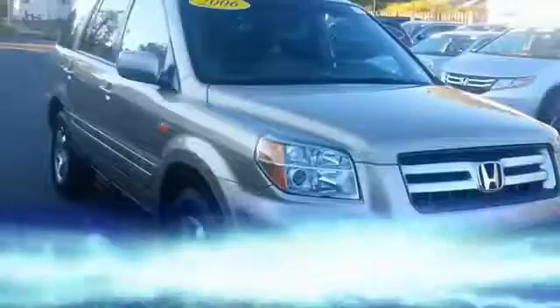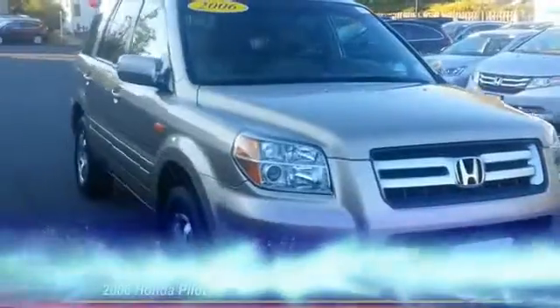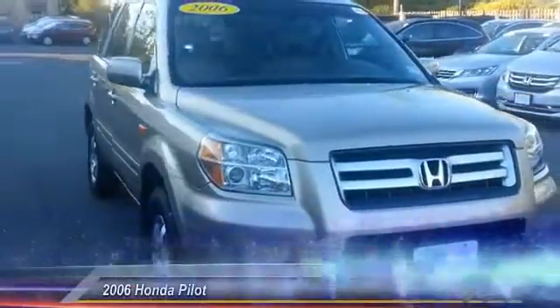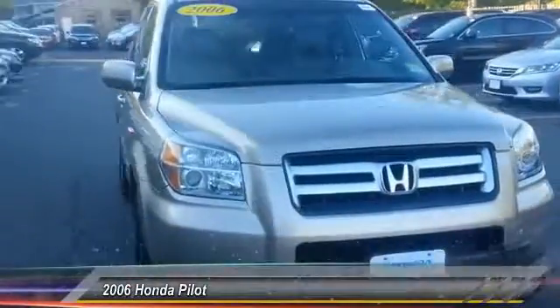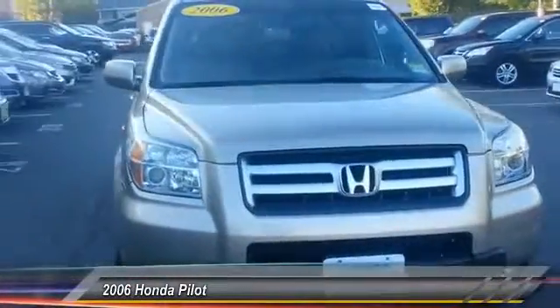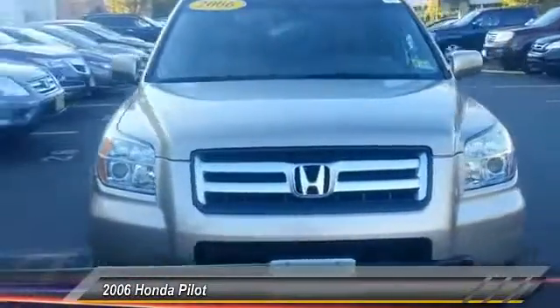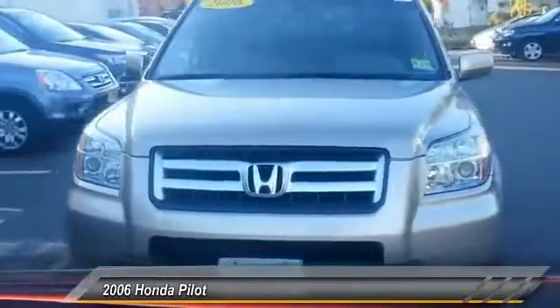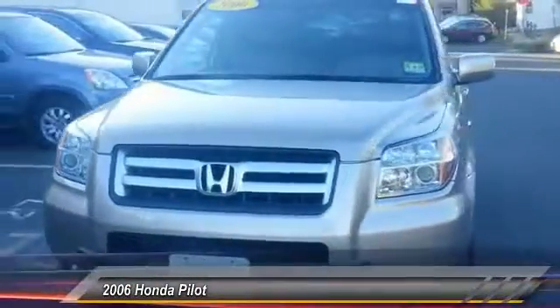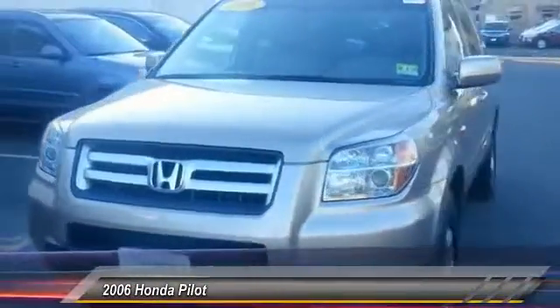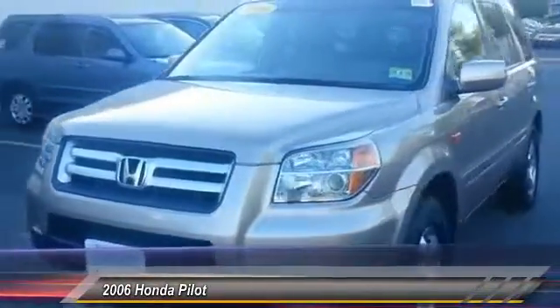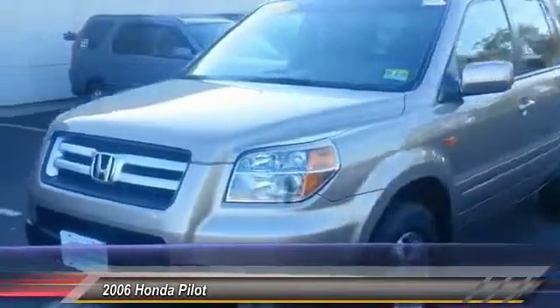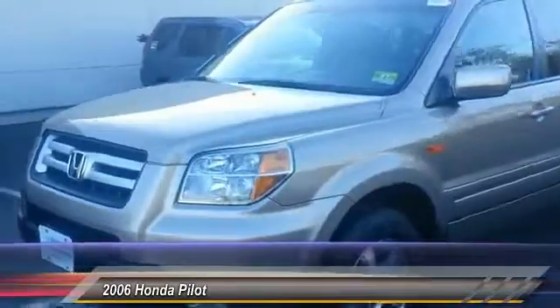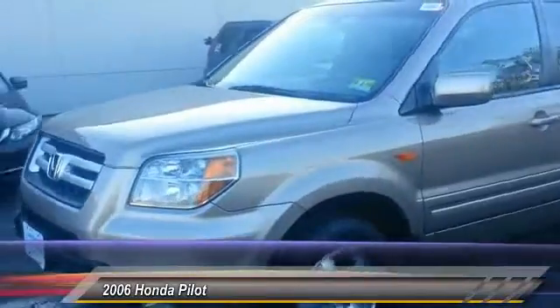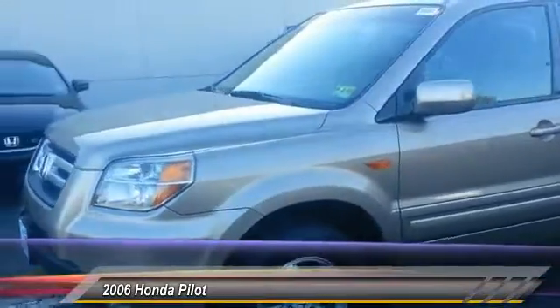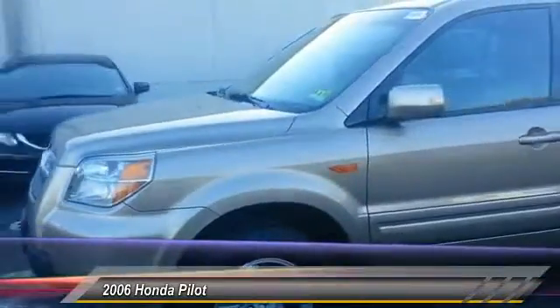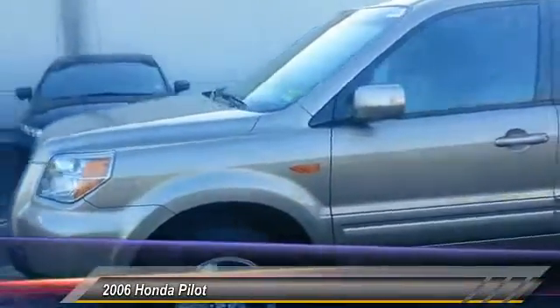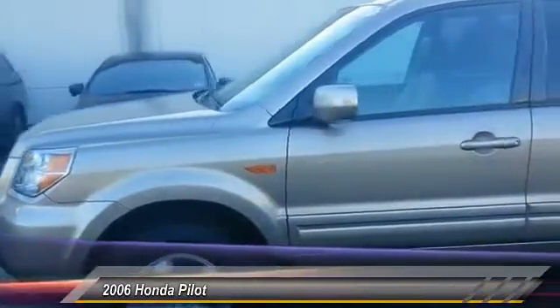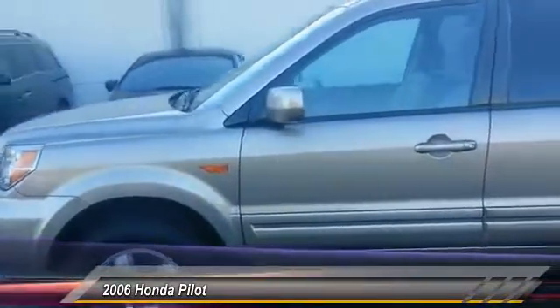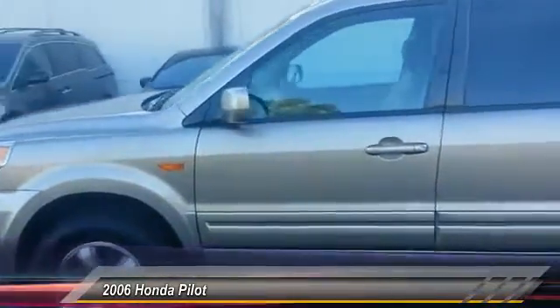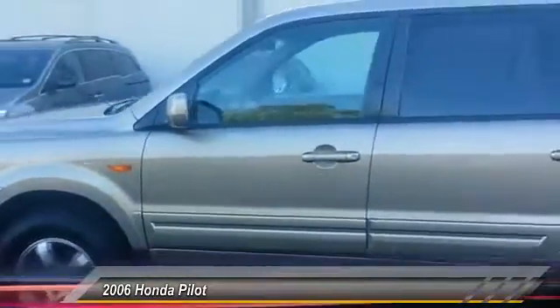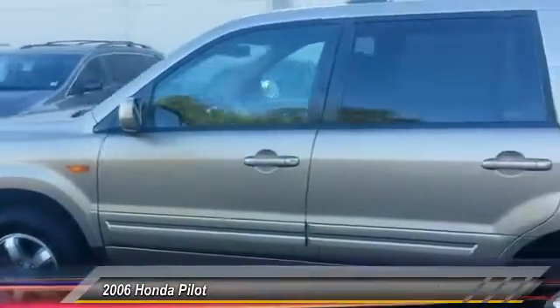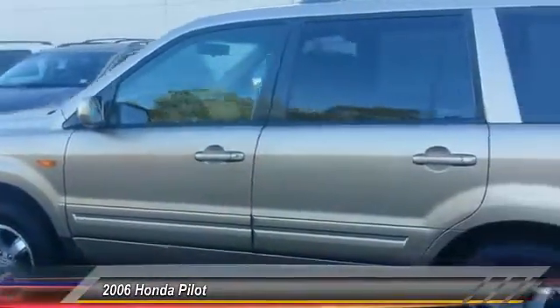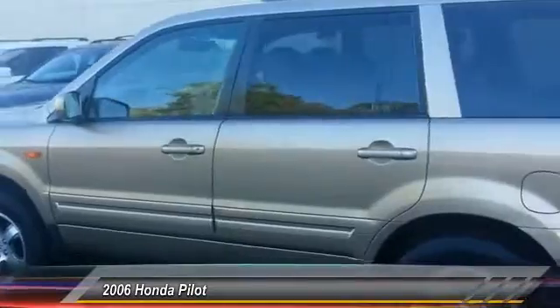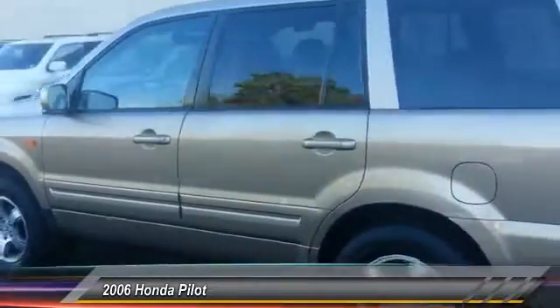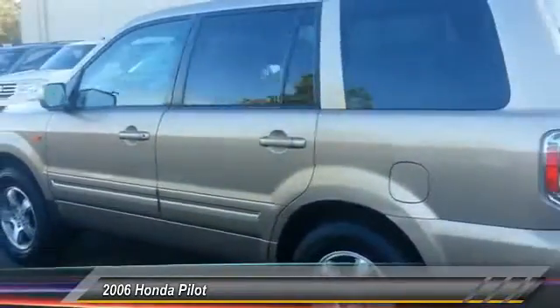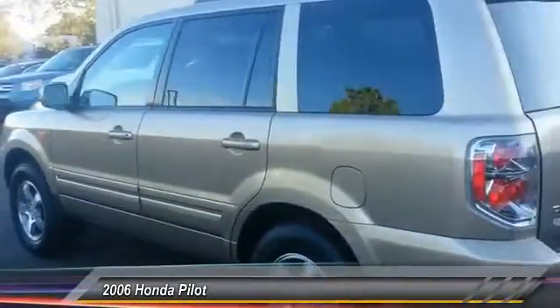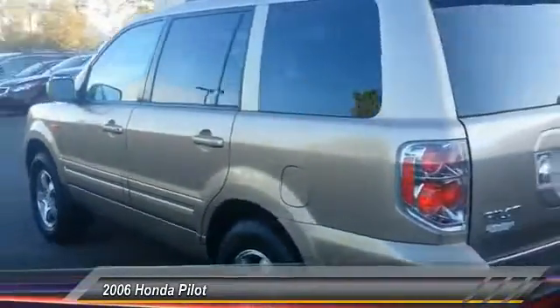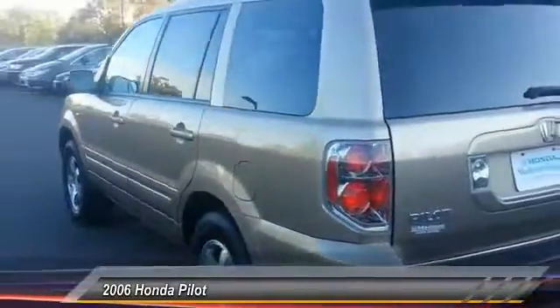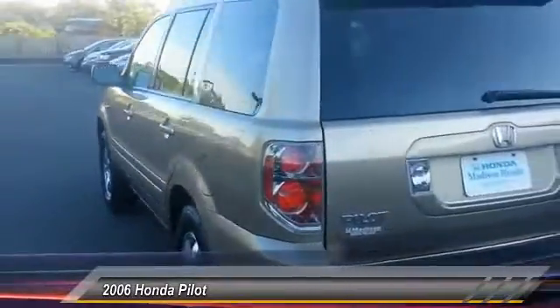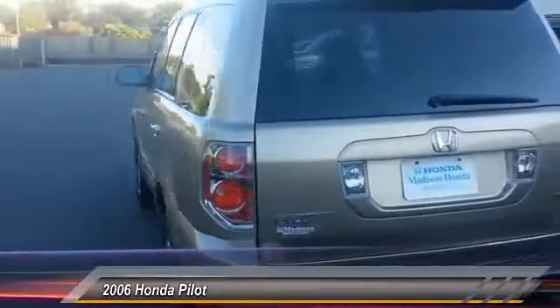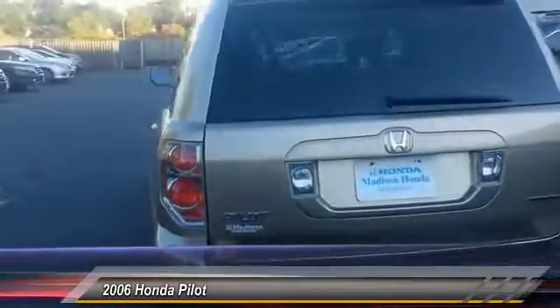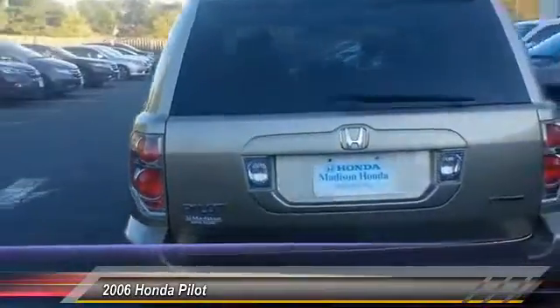2006 Pilot. Optimal utility. Indulgent interior. Powerful performer. You'll be ready for almost anything in the Honda Pilot, and it is priced below $10,000. This vehicle has less than 110,000 miles.